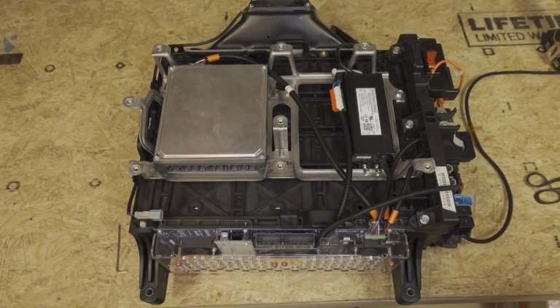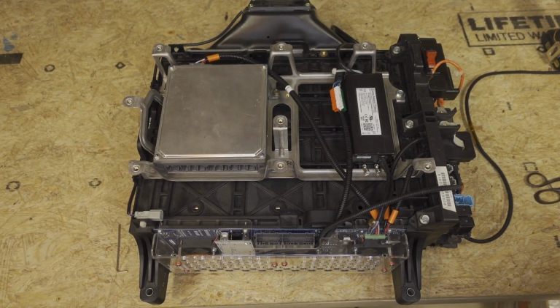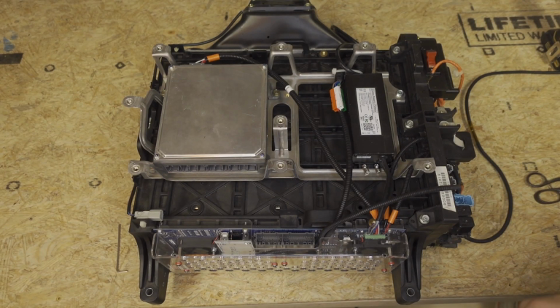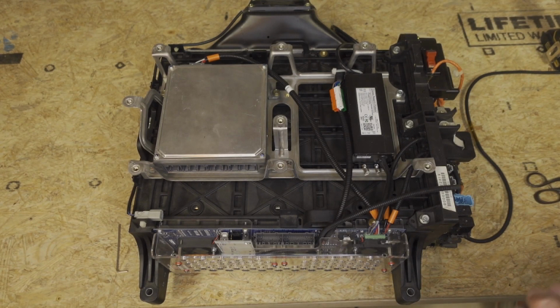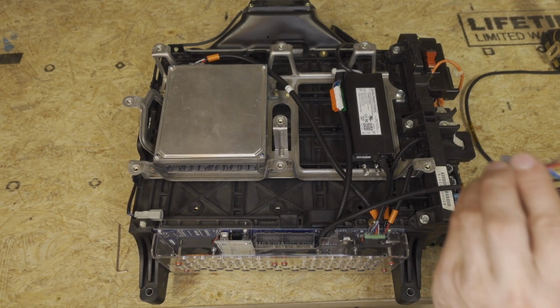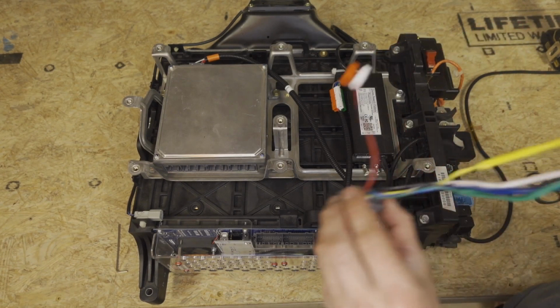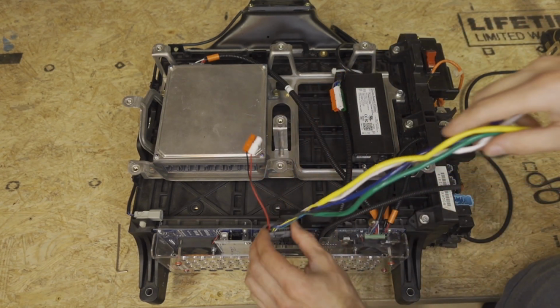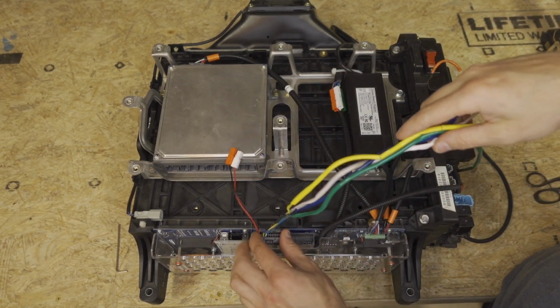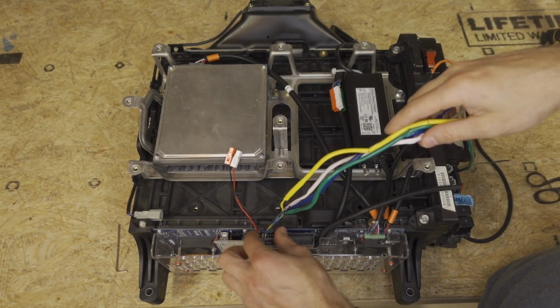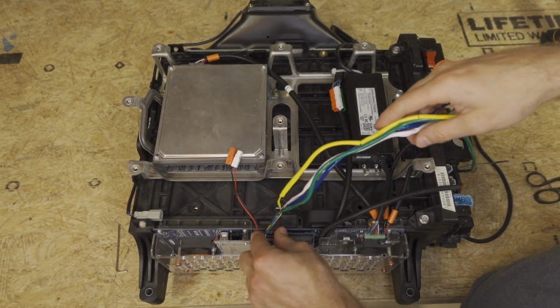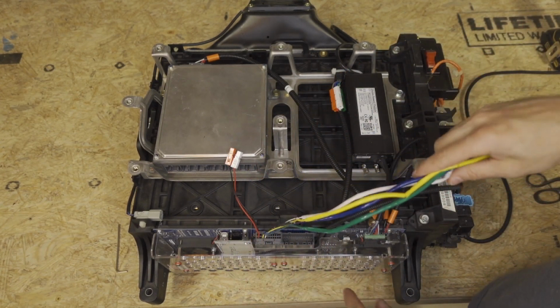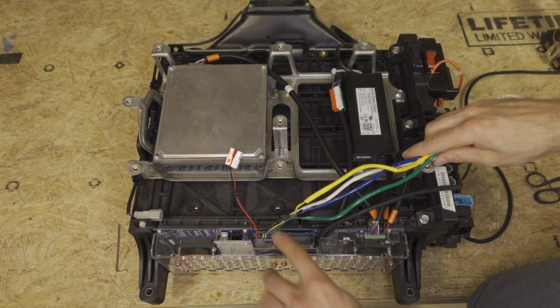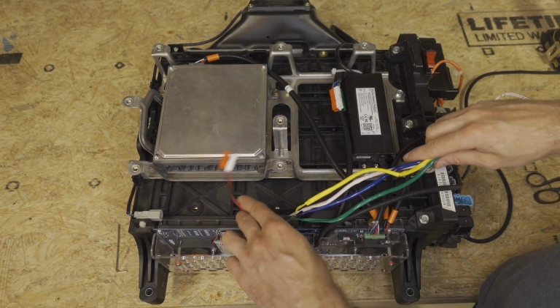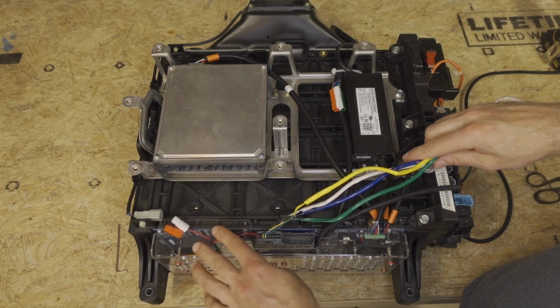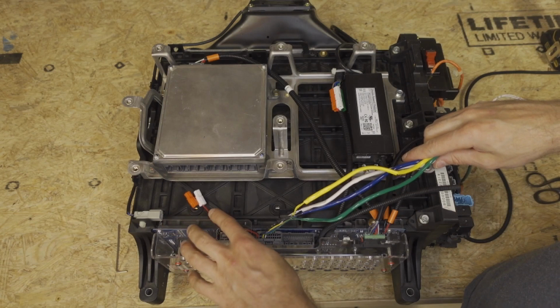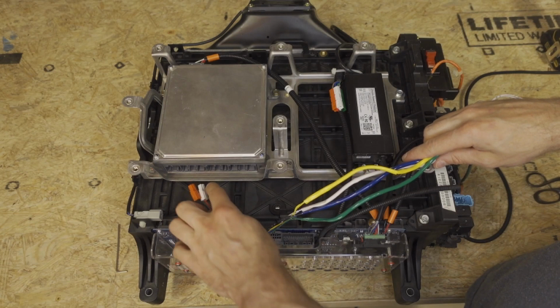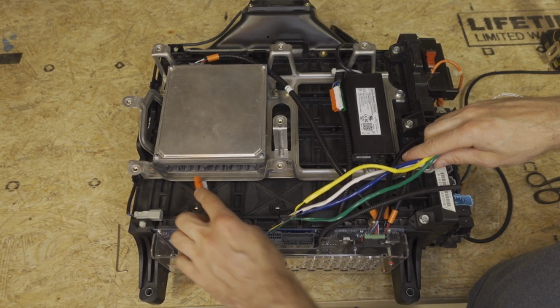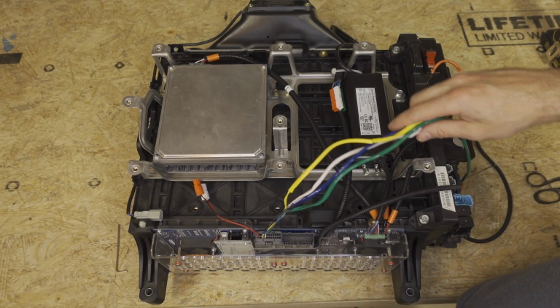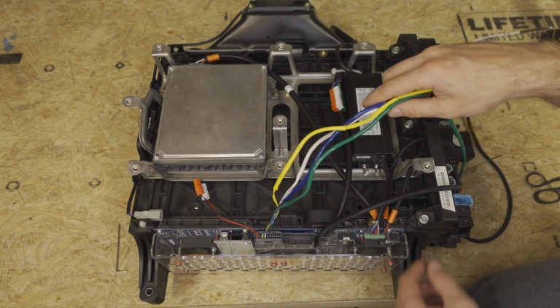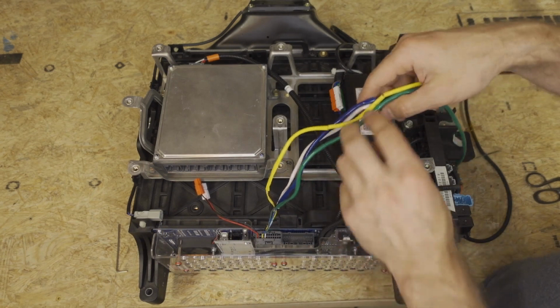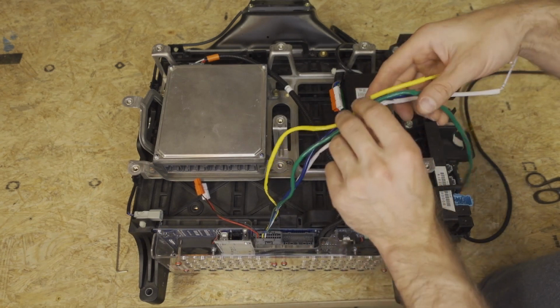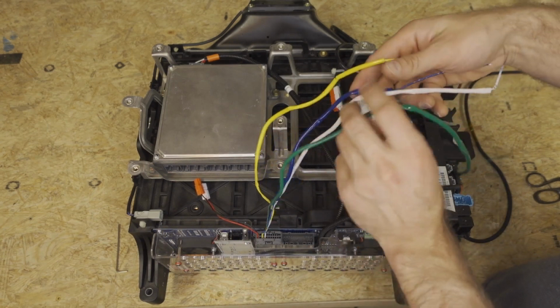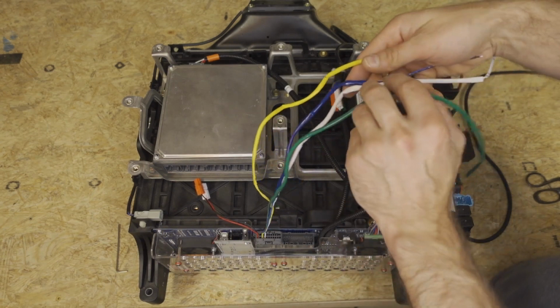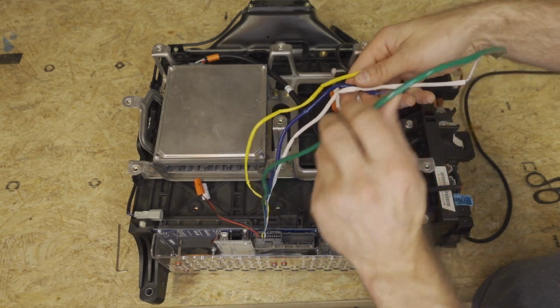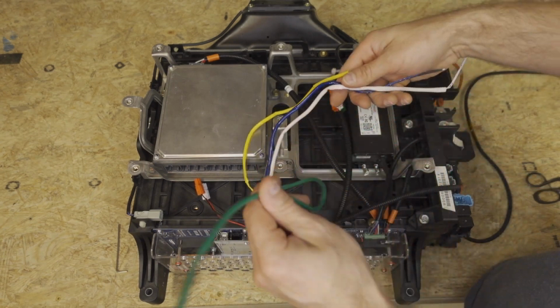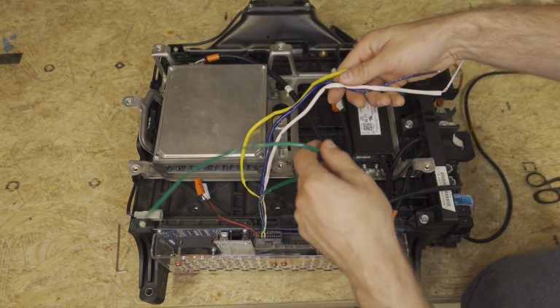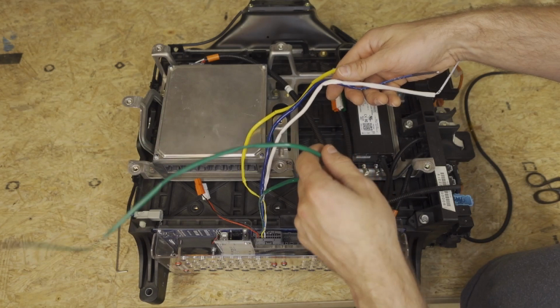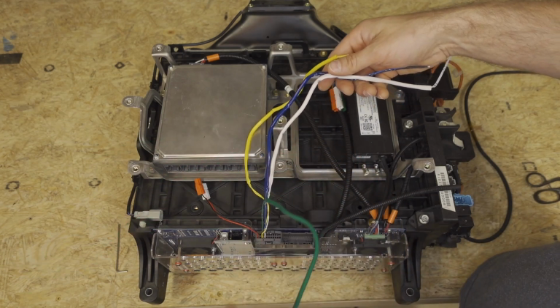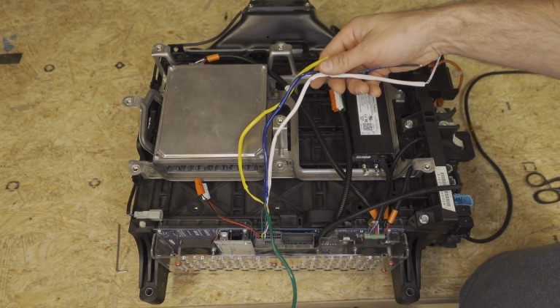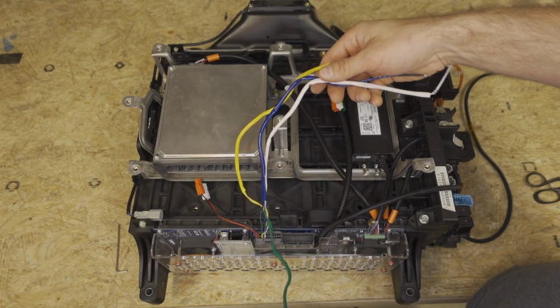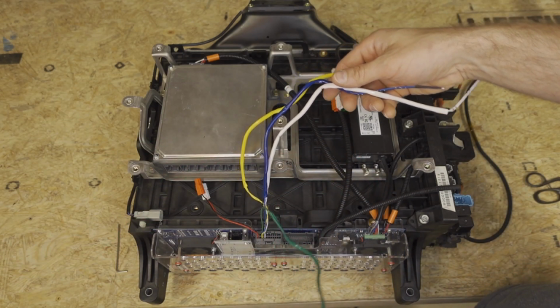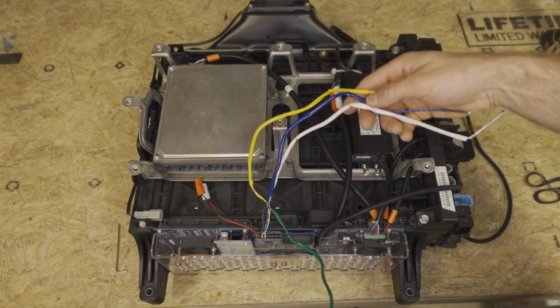To install the temperature sensor wire harness, we'll plug in to LIBCM, then we'll make sure that the two Anderson connectors are out of the way. And then we'll take the green temperature sensor wire and just drape it over the front.